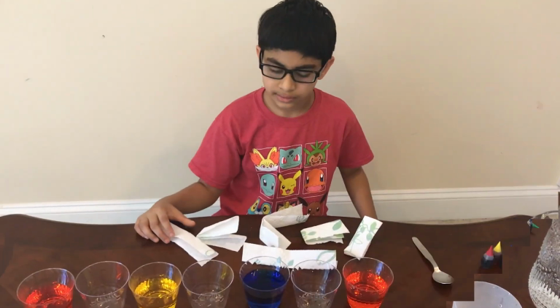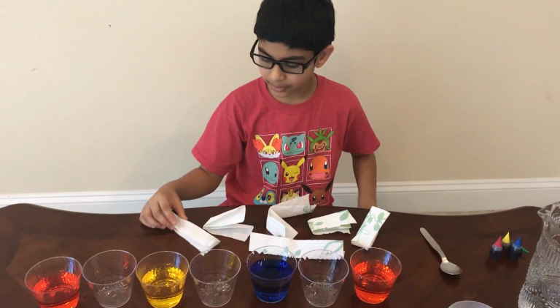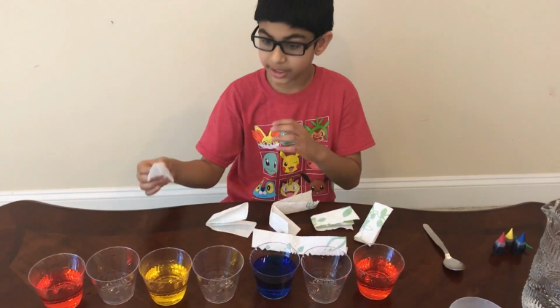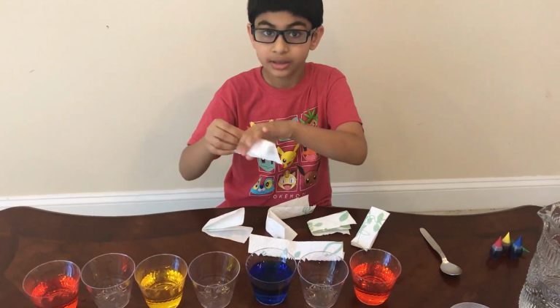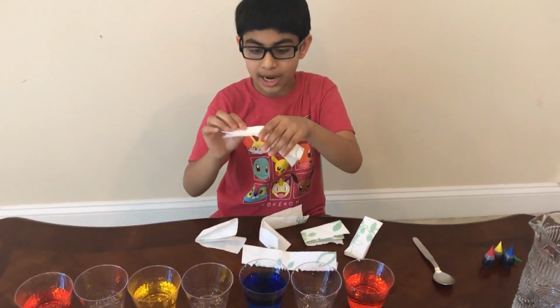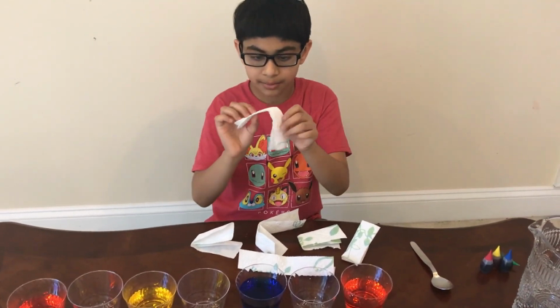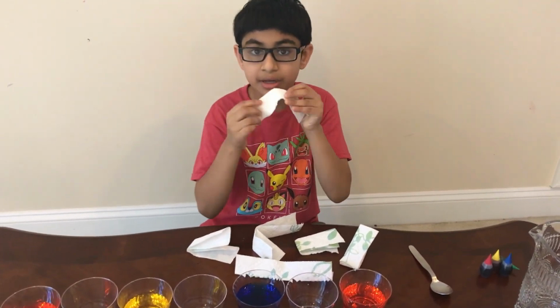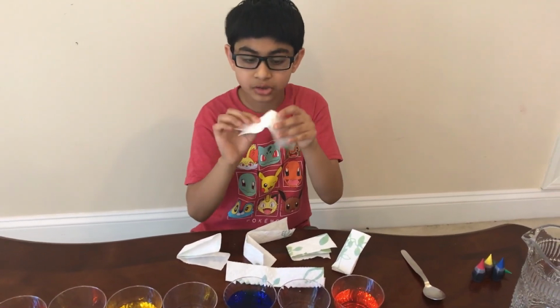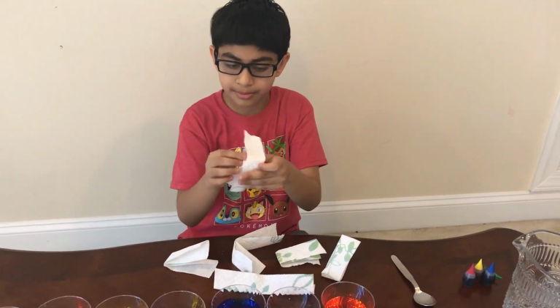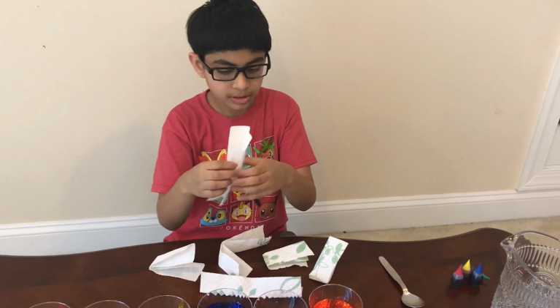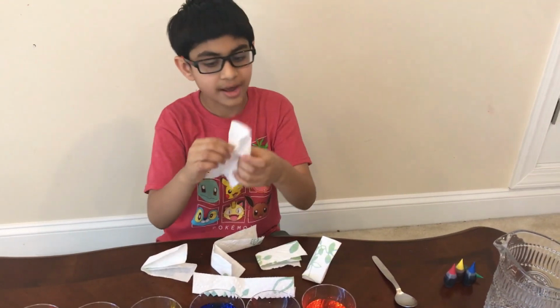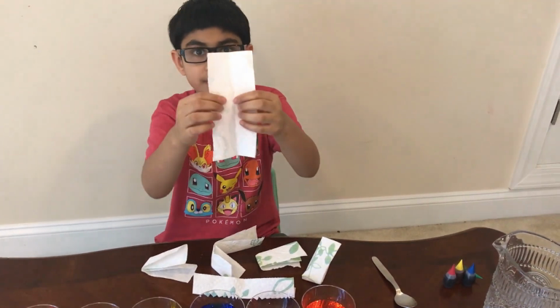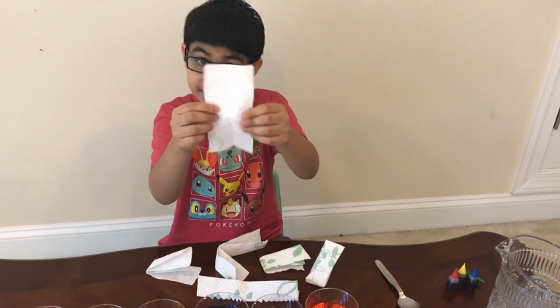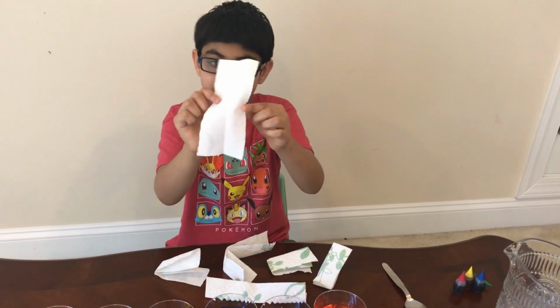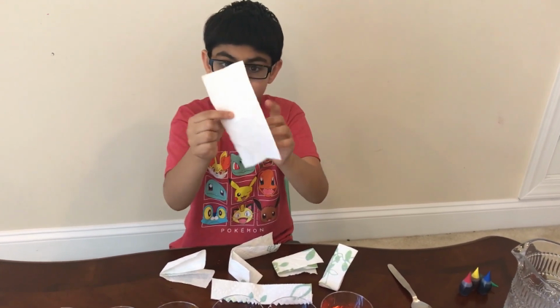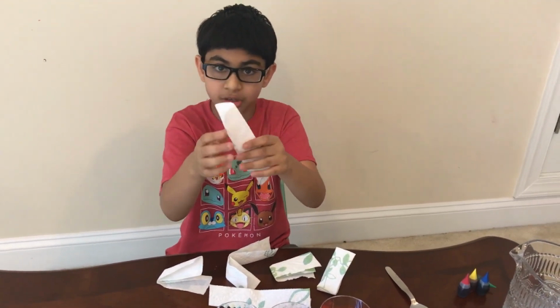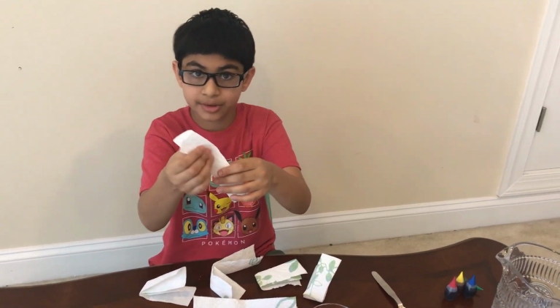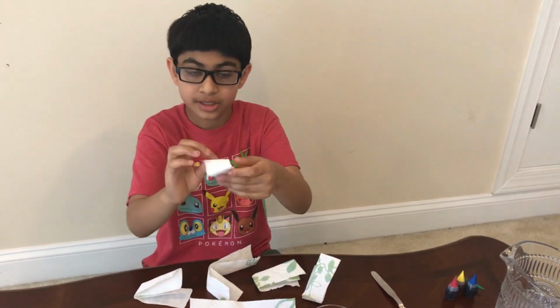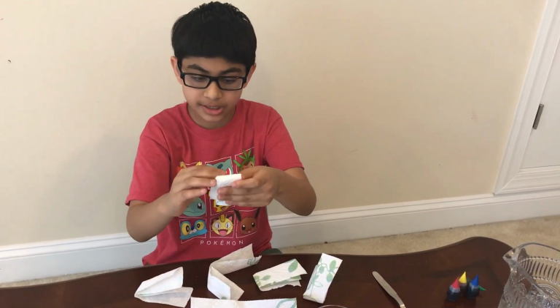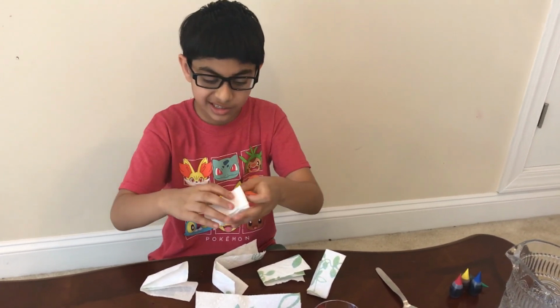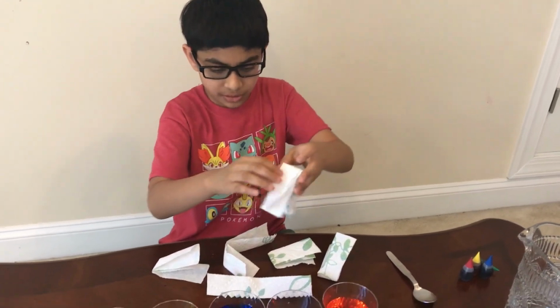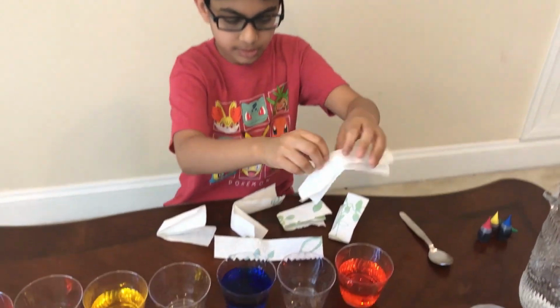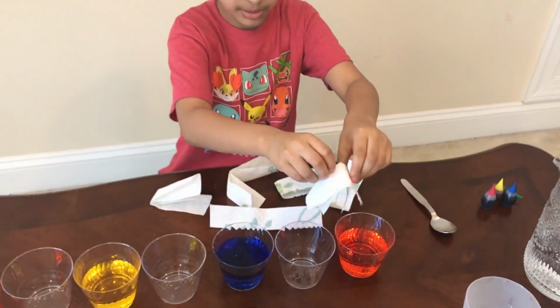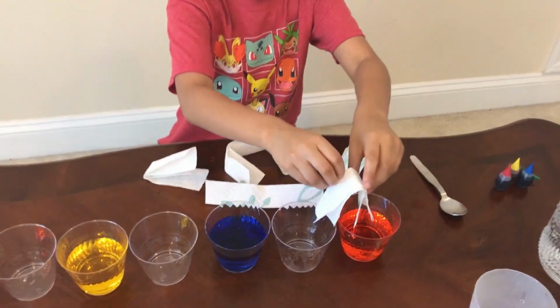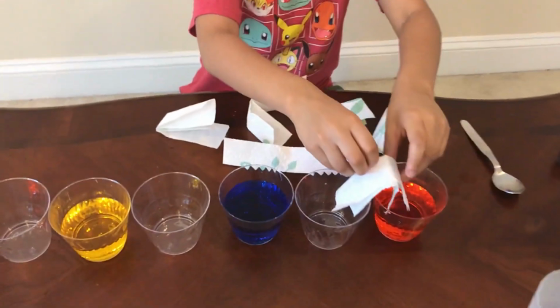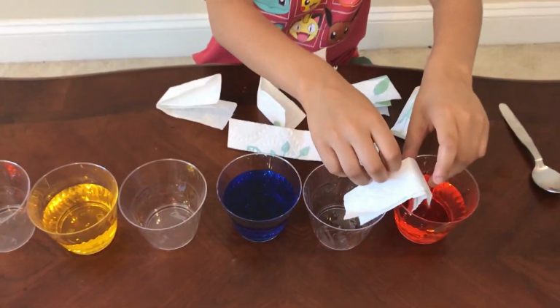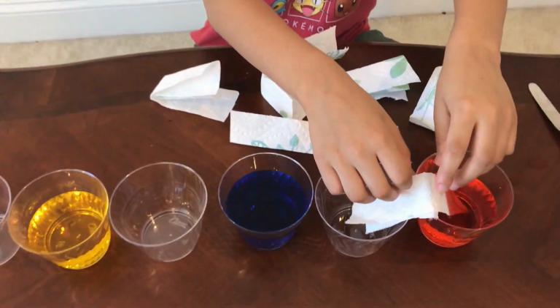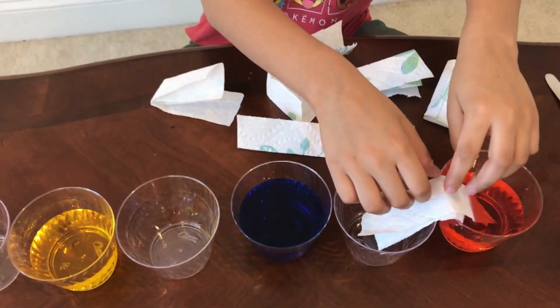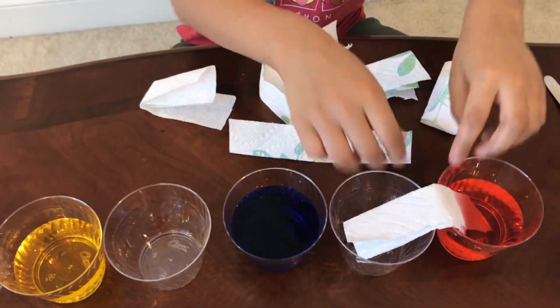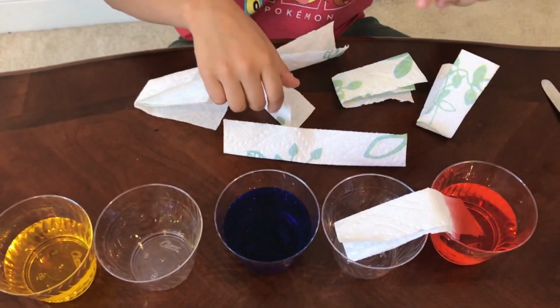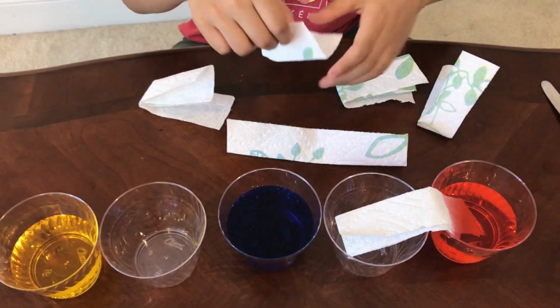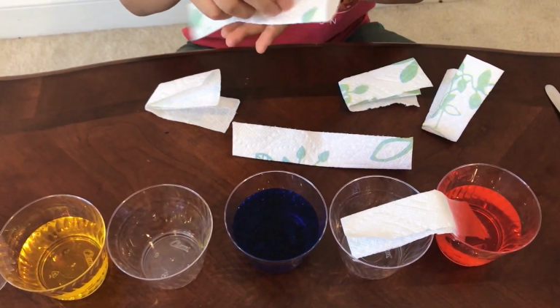Now we are going to take our paper napkins — just these regular paper napkins — and what you are going to do is place one into each cup.